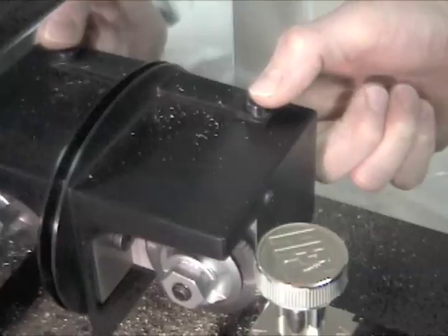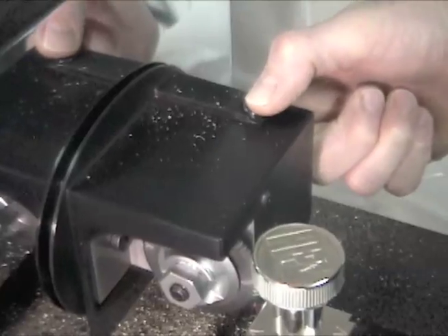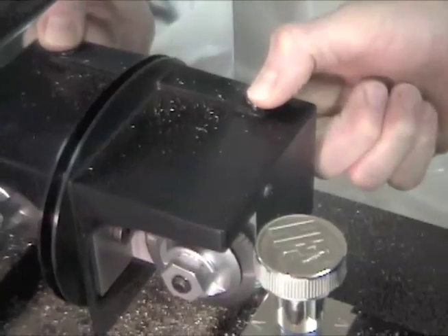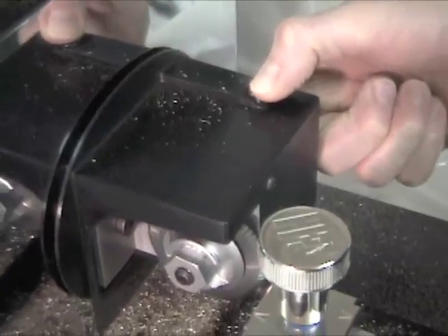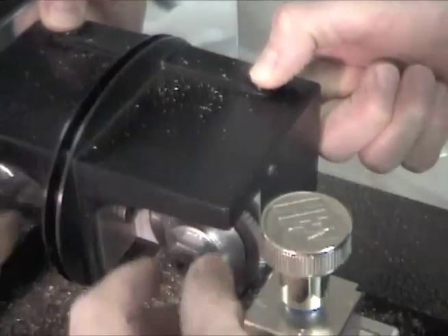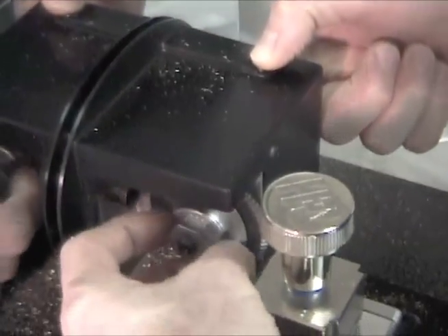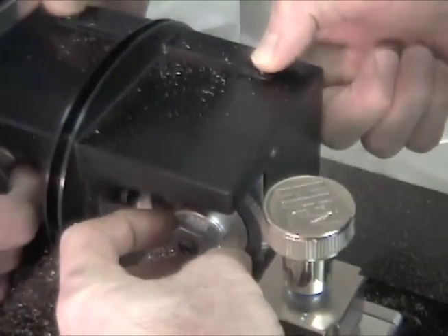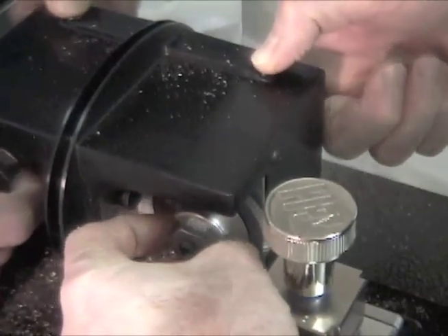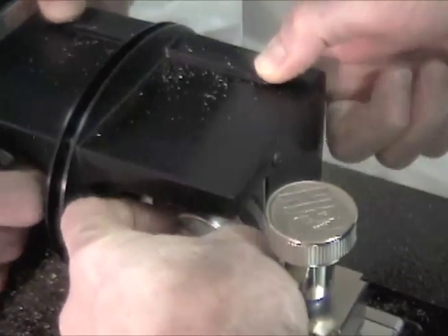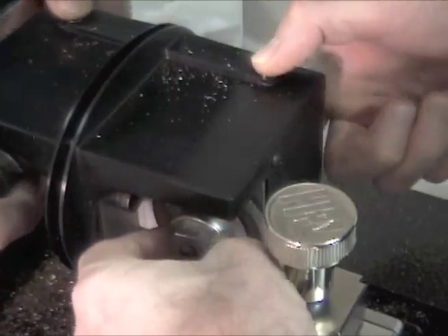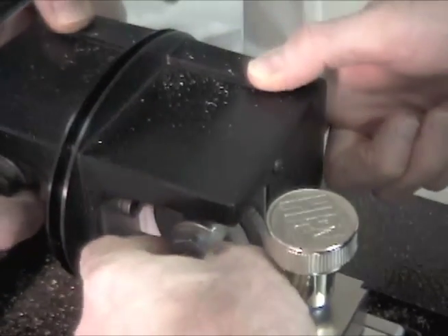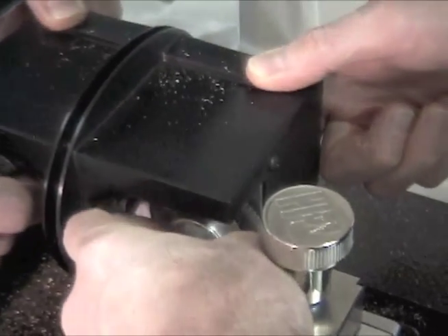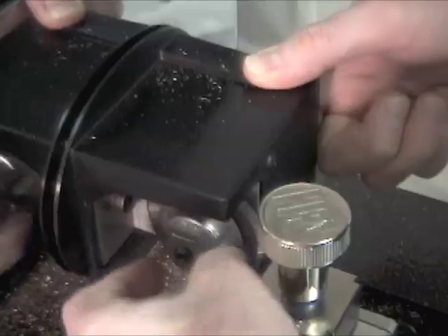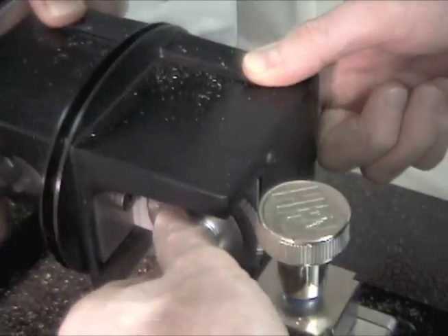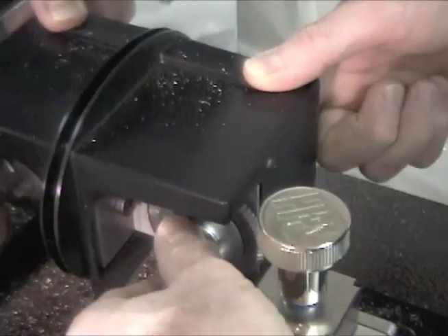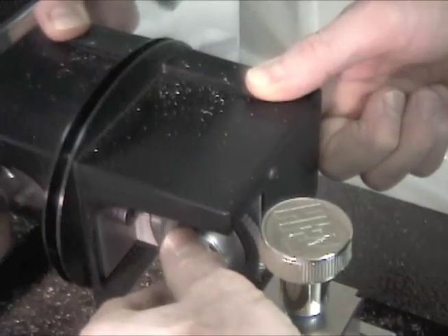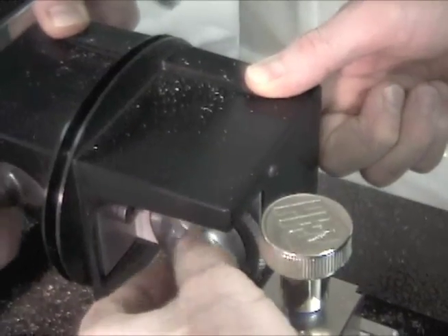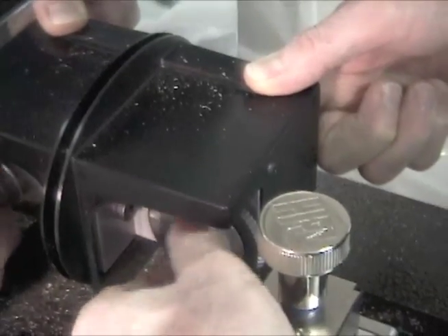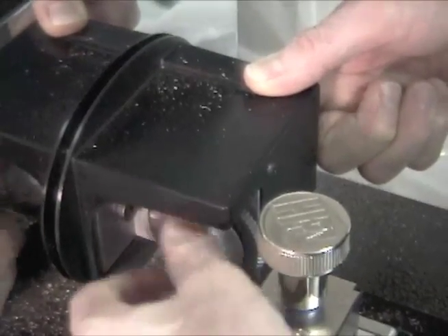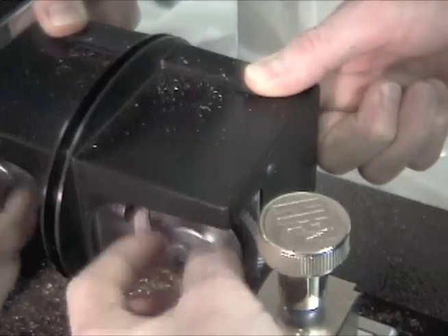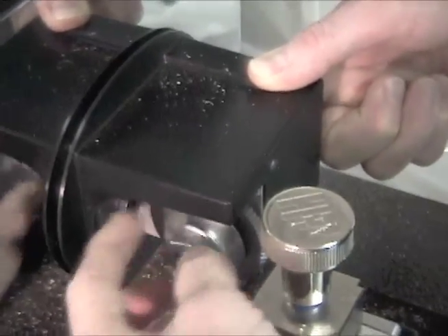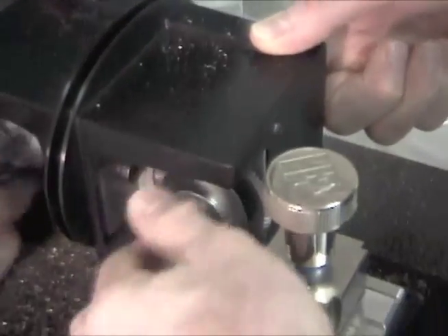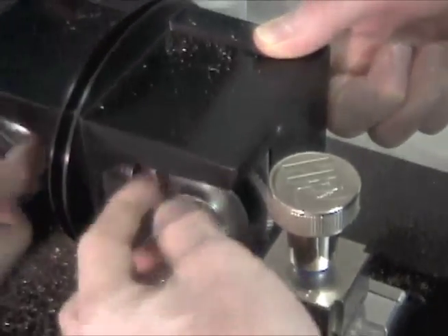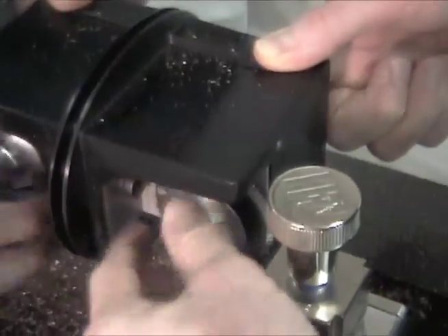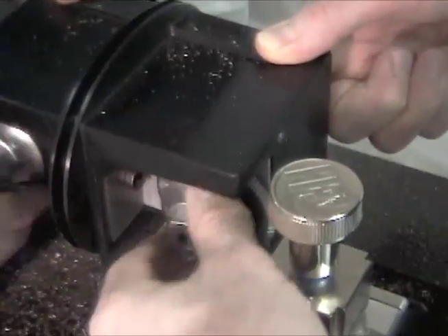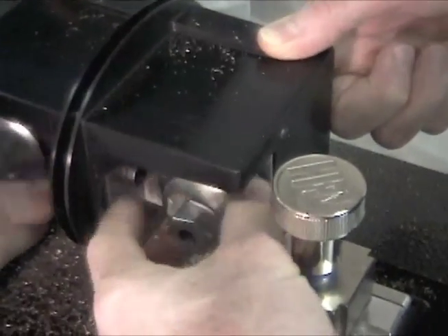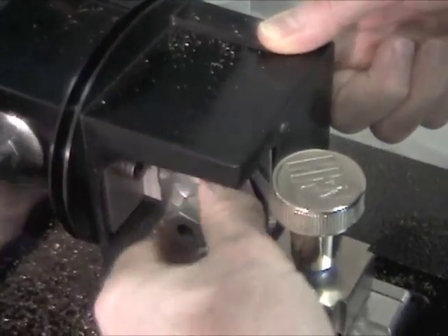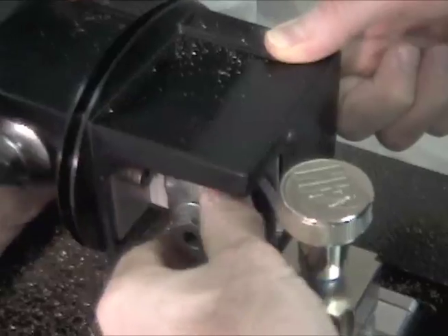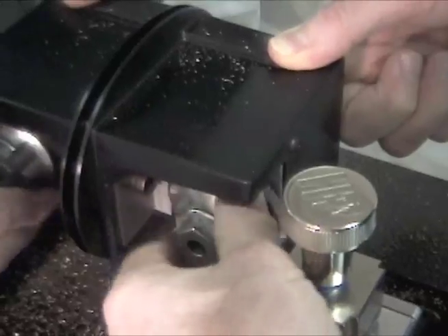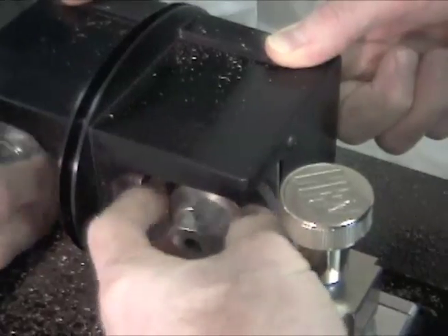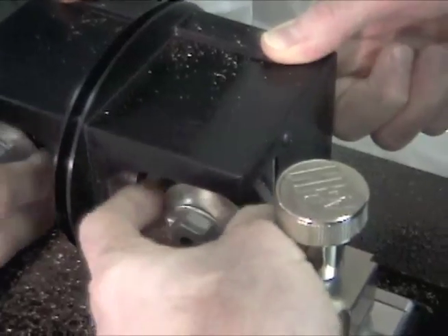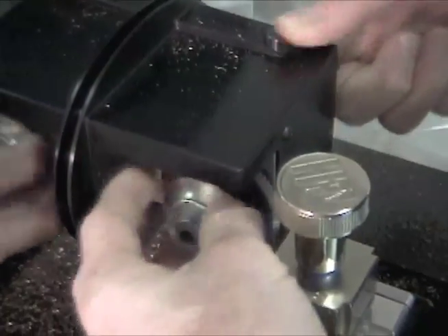First, turn off the machine. Depress the shaft lock button. Turn the quick nut clockwise toward the front of the machine. Remove it and the cutter.